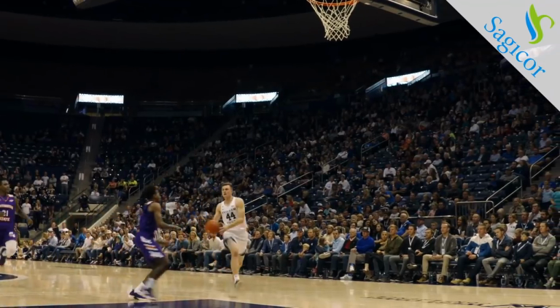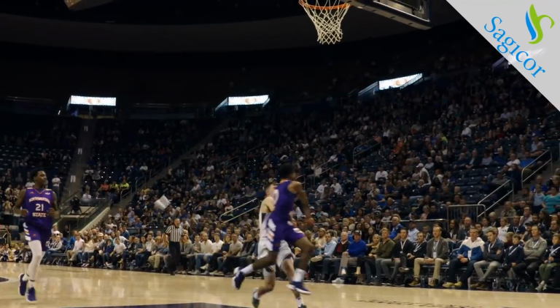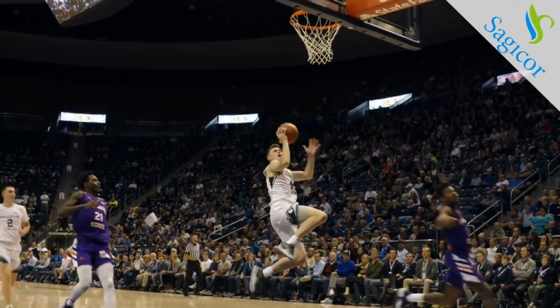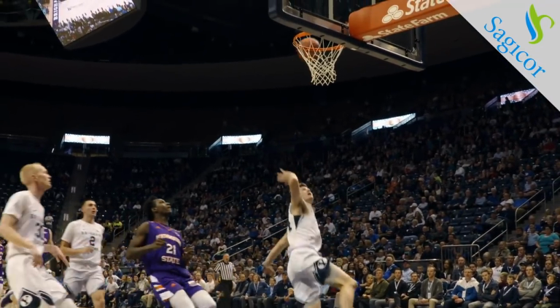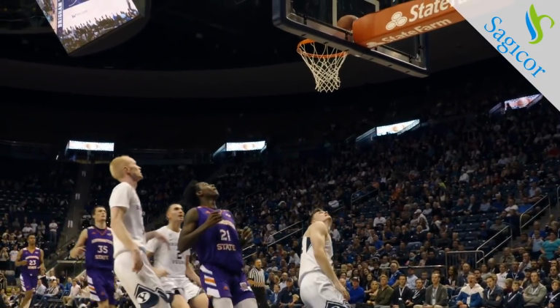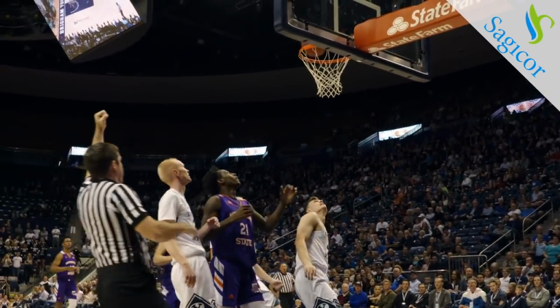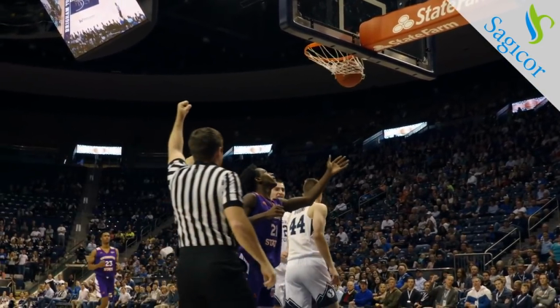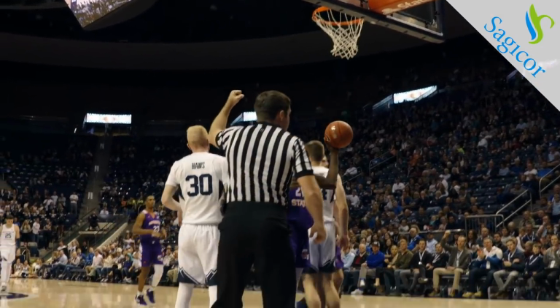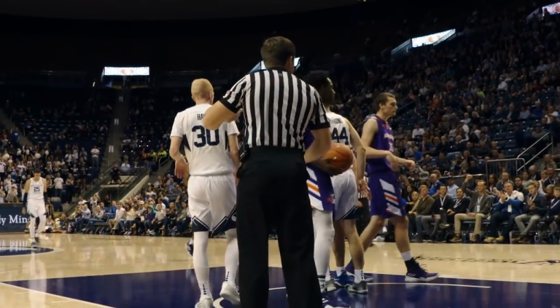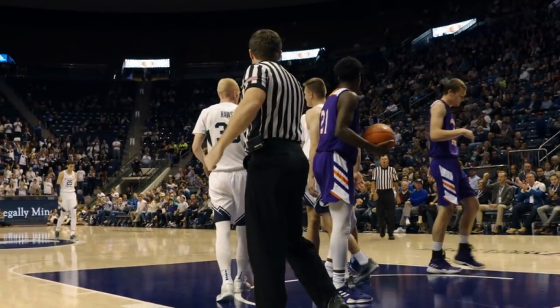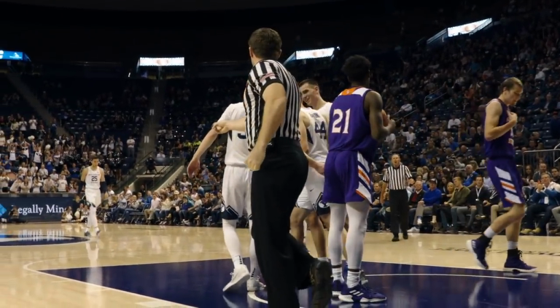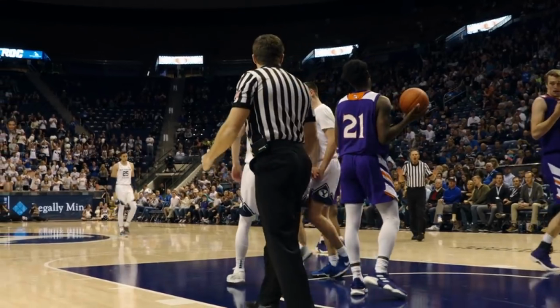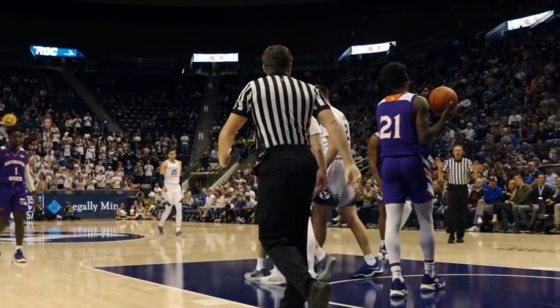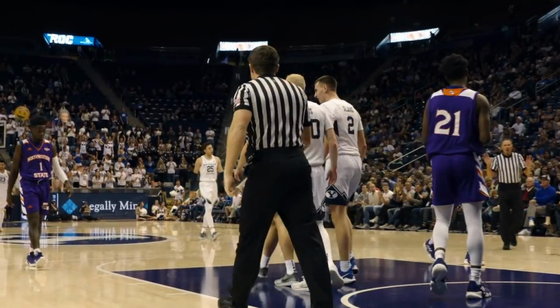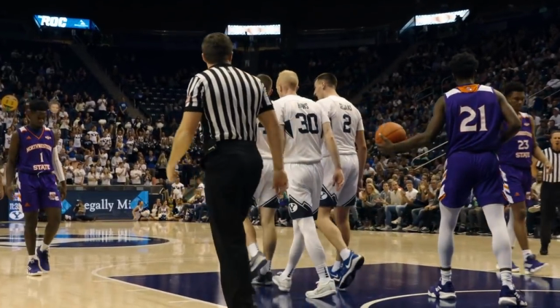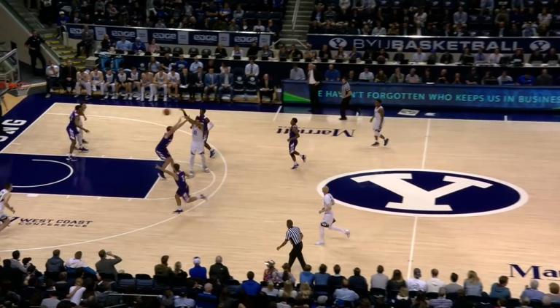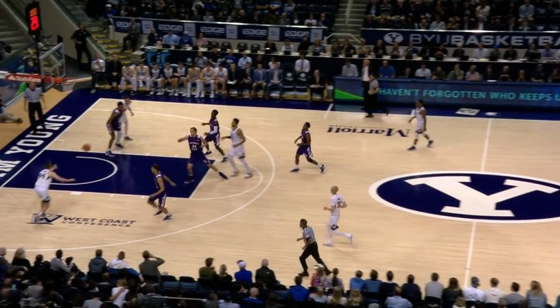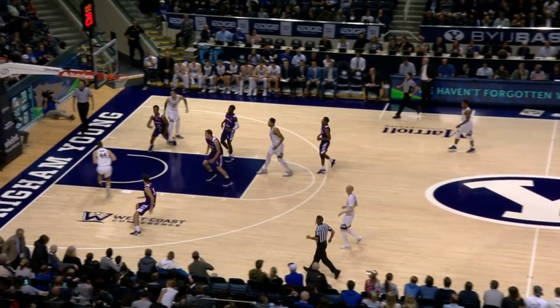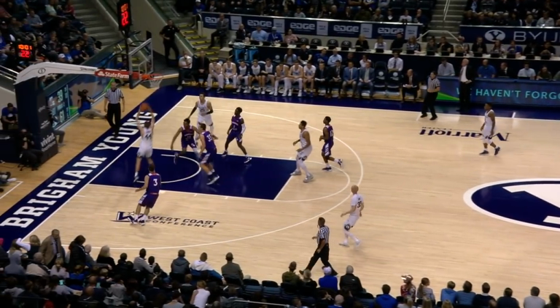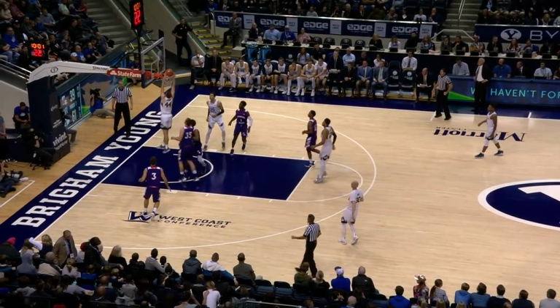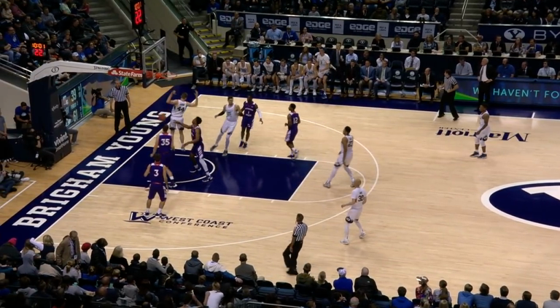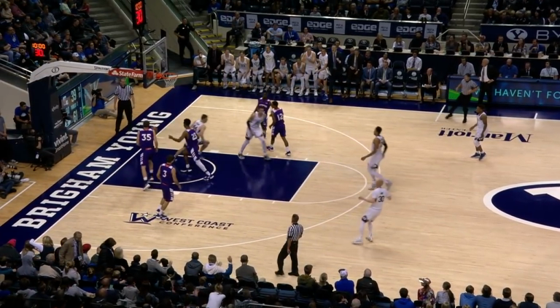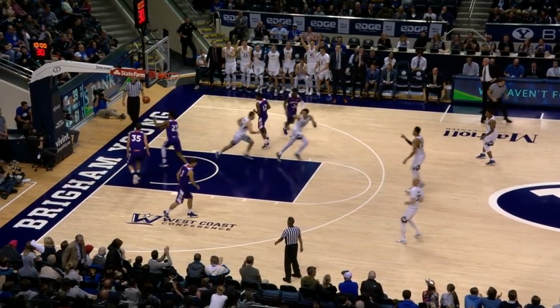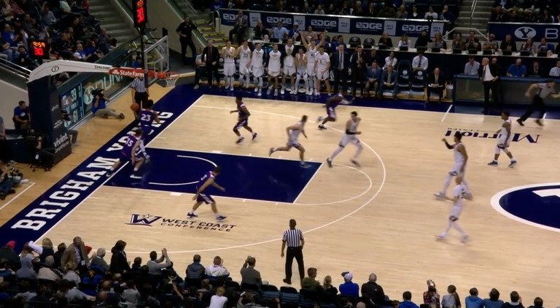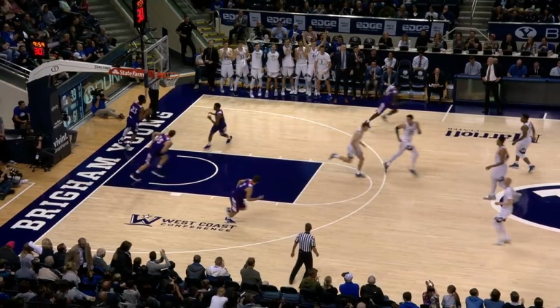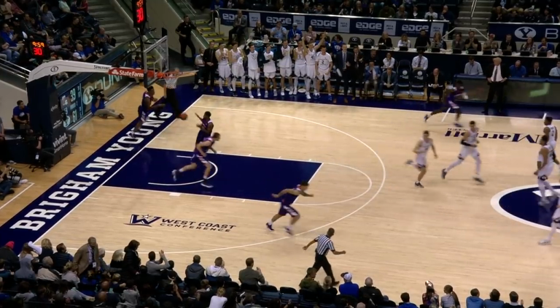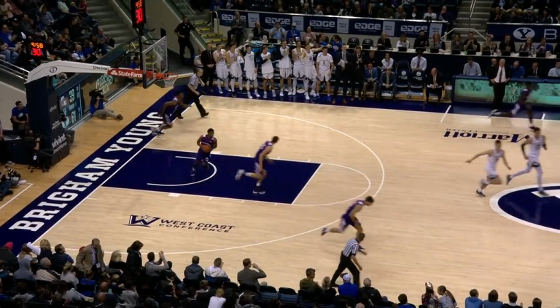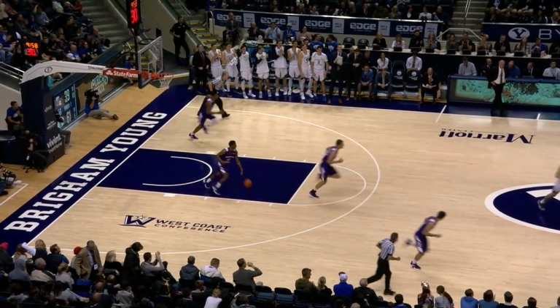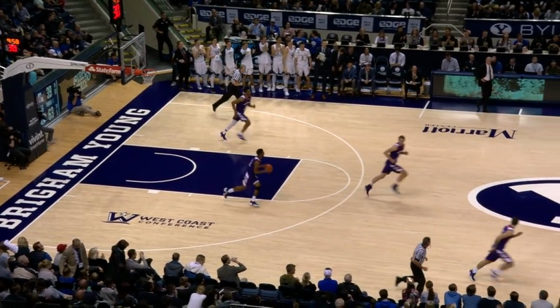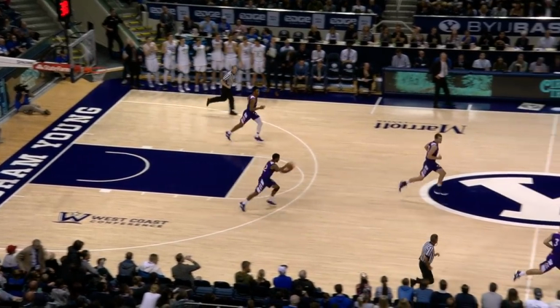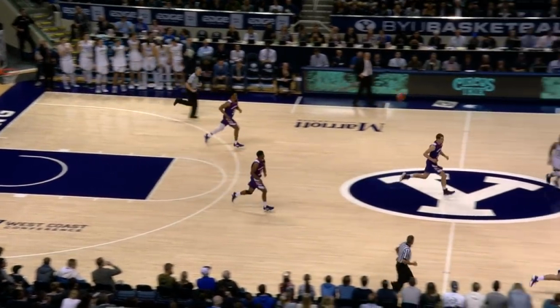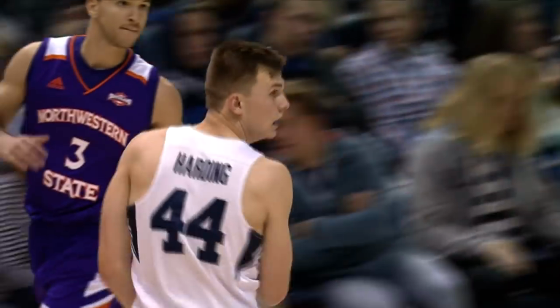Haas, 2-on-1. Connor takes it all the way up and in! Connor Harding! Yo at the free throw line, low to Connor Harding, cuts down the baseline left, takes the pass and throws it down.